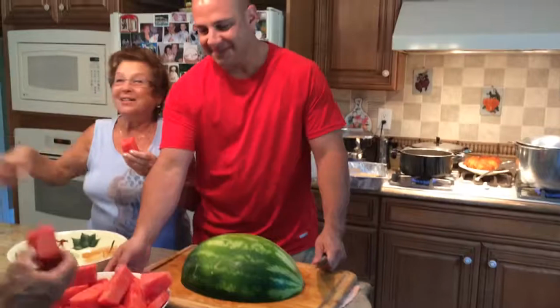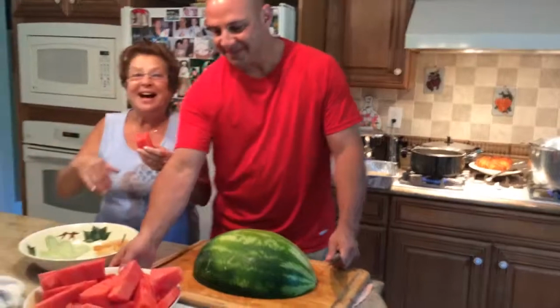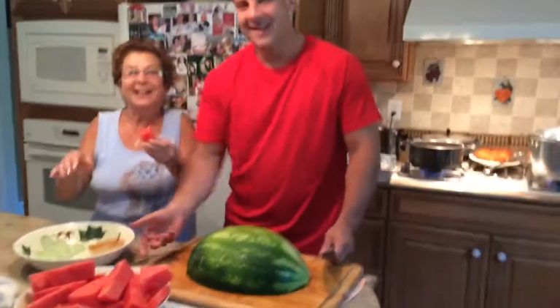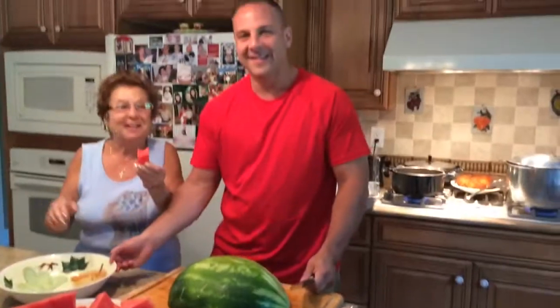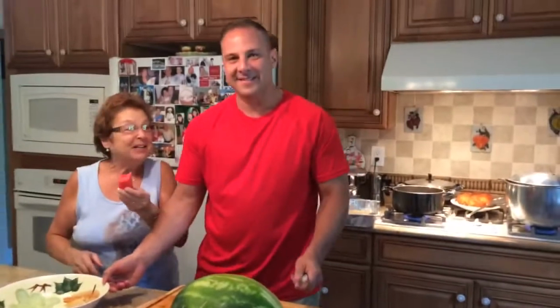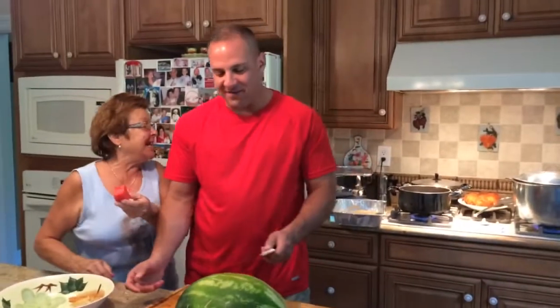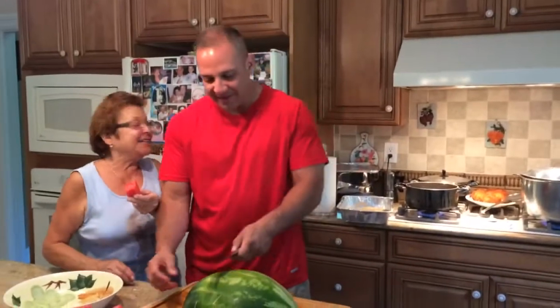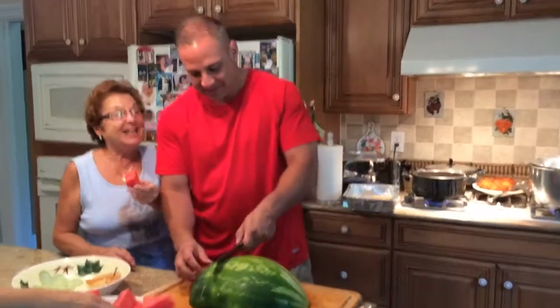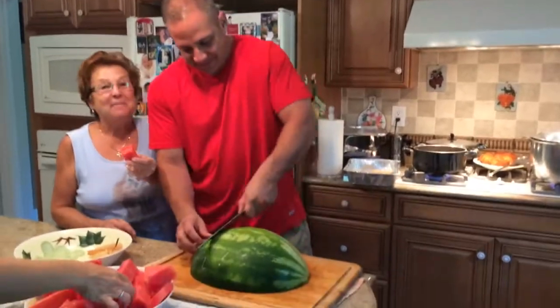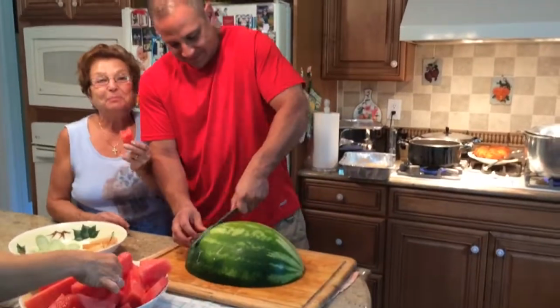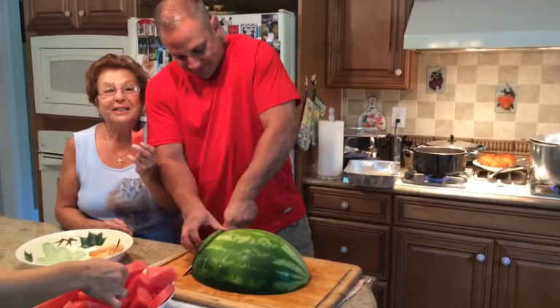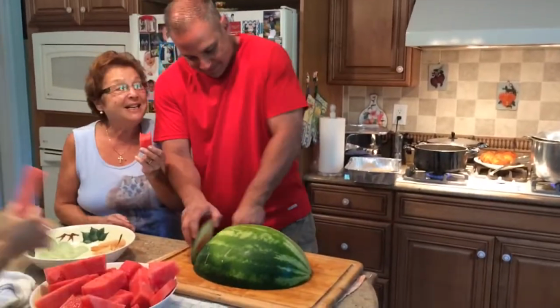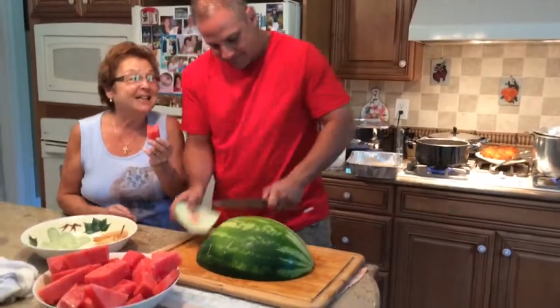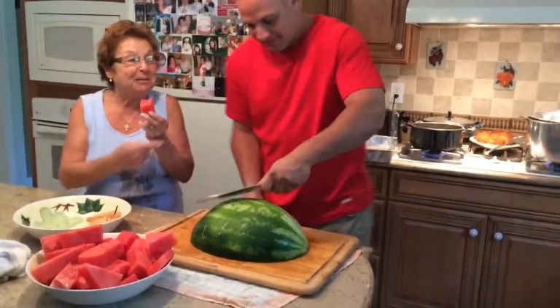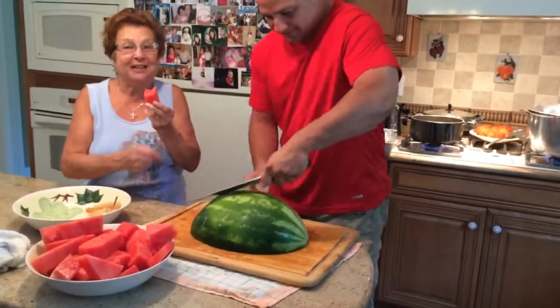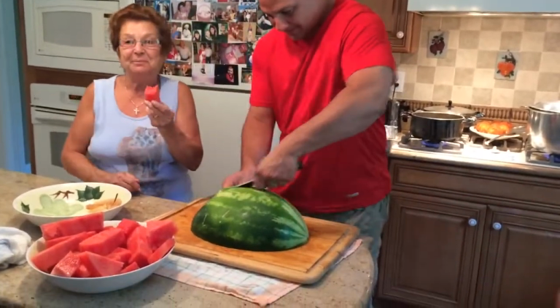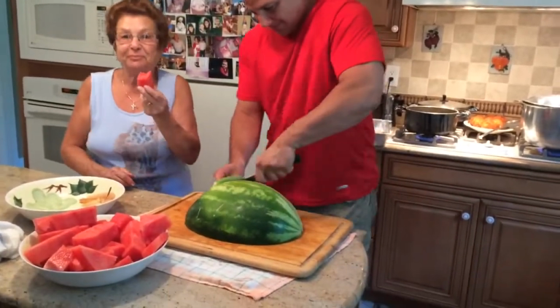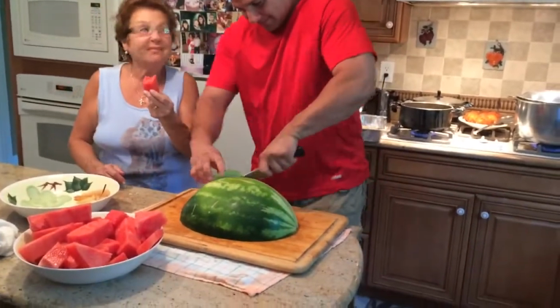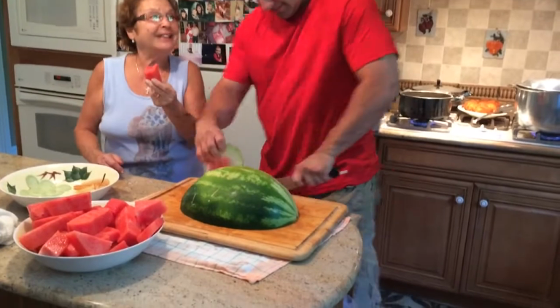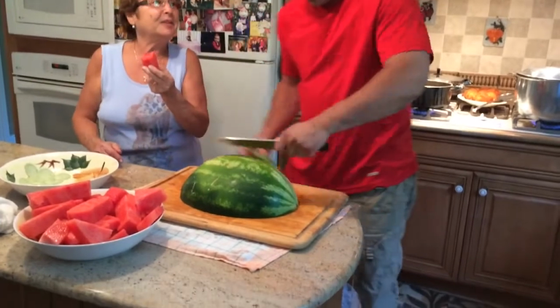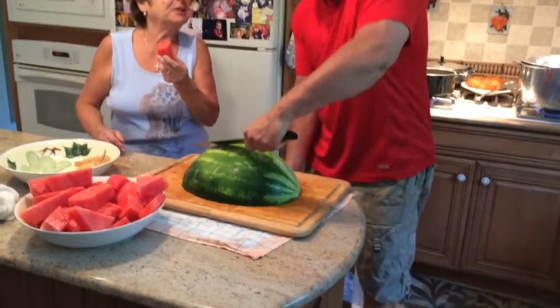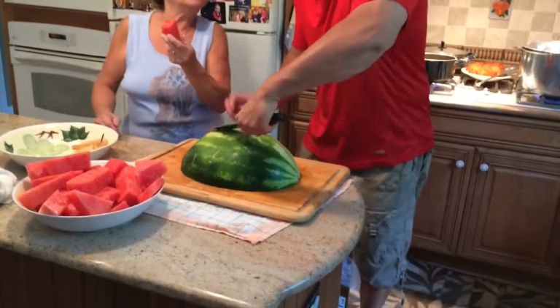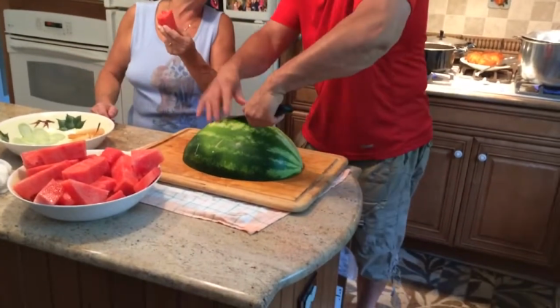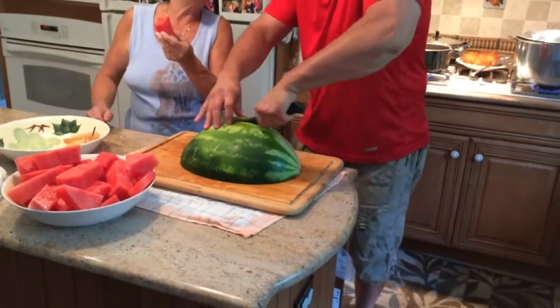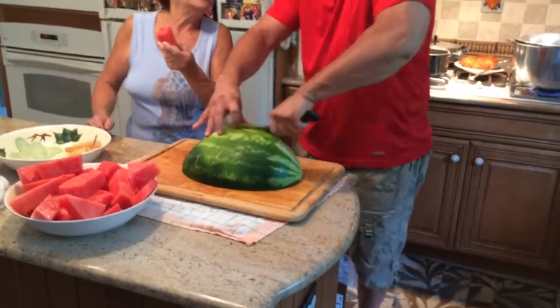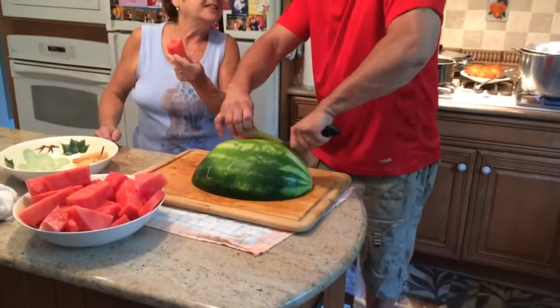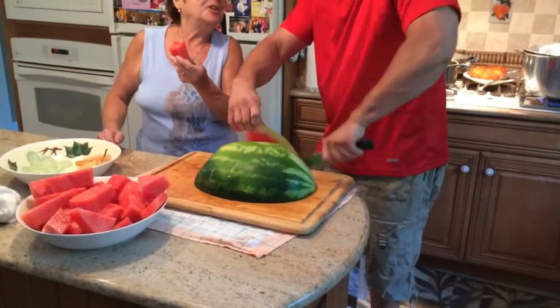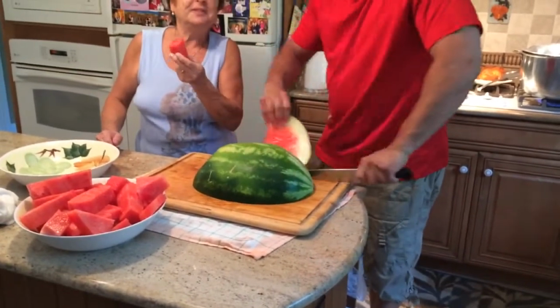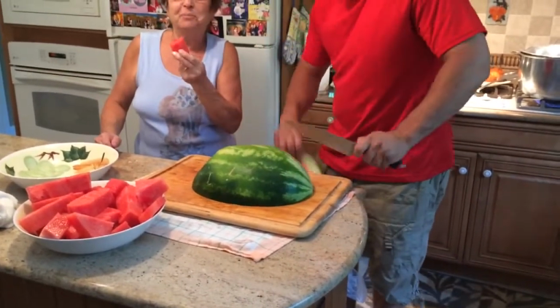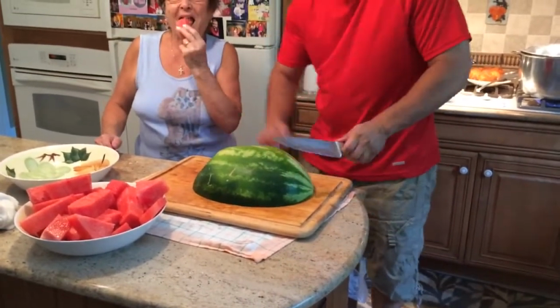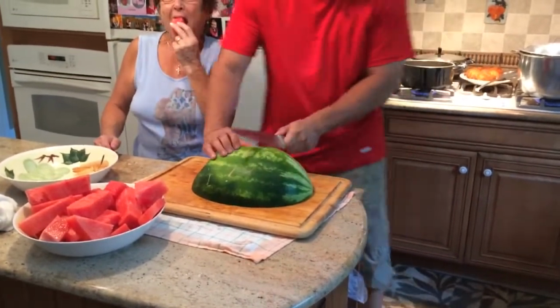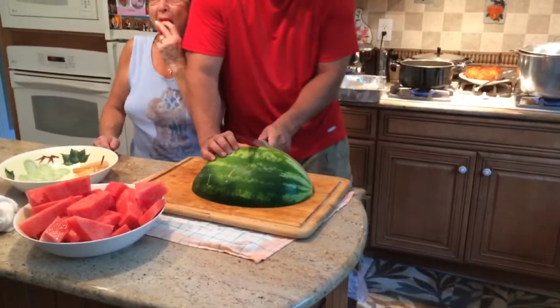All right, here we go. Ready? Lorenzo at work. Lorenzo, this is how you cut a watermelon, people. Brooklyn style.